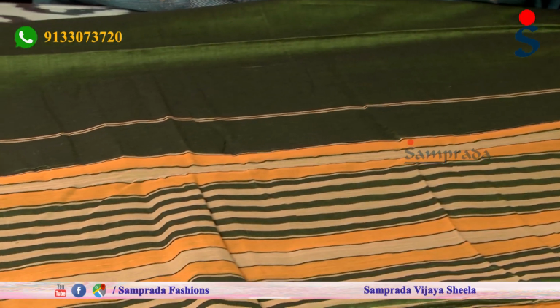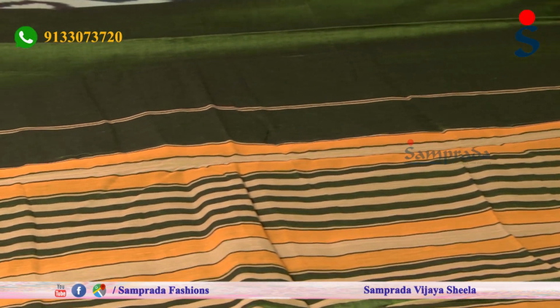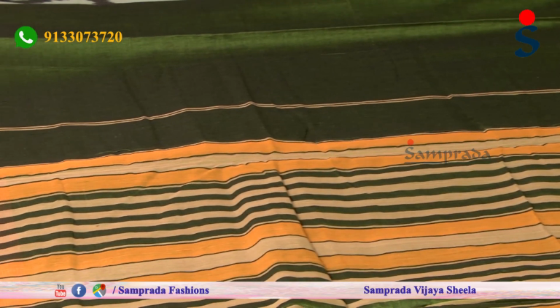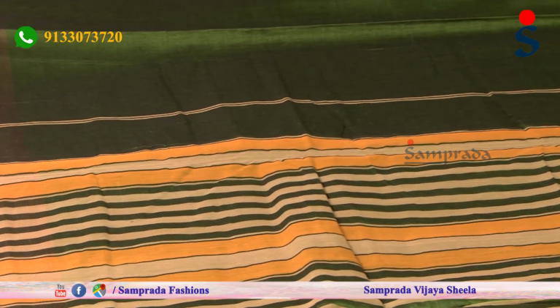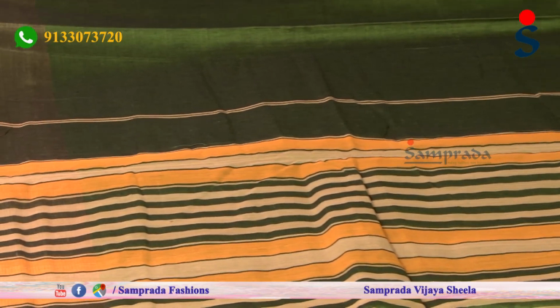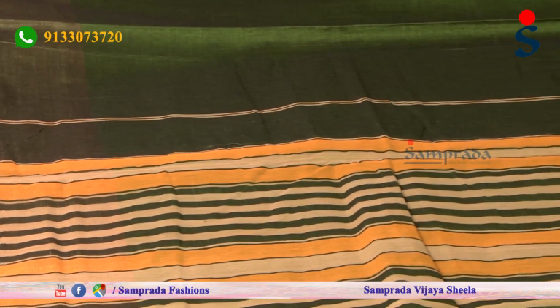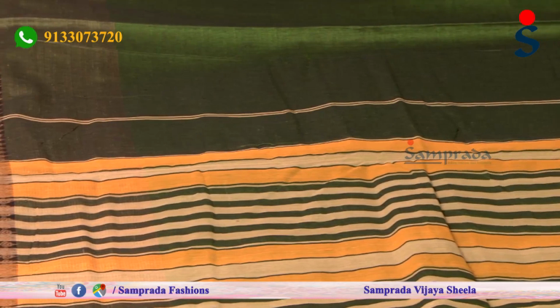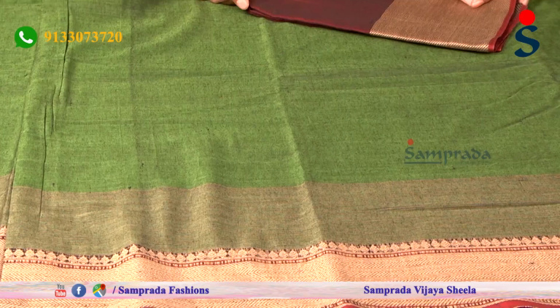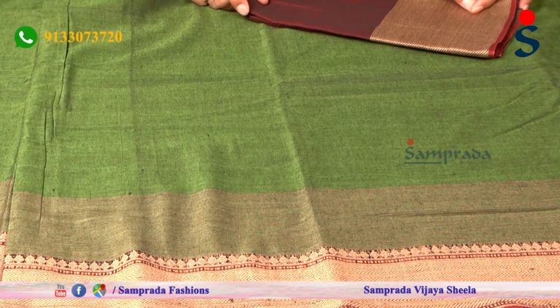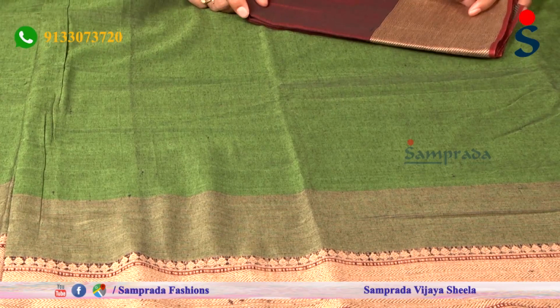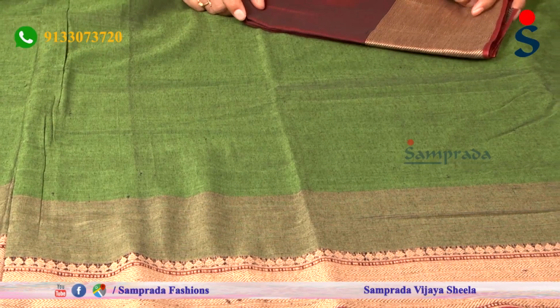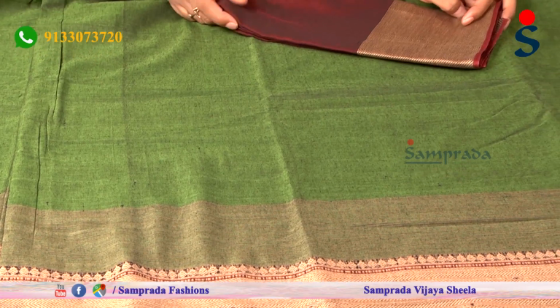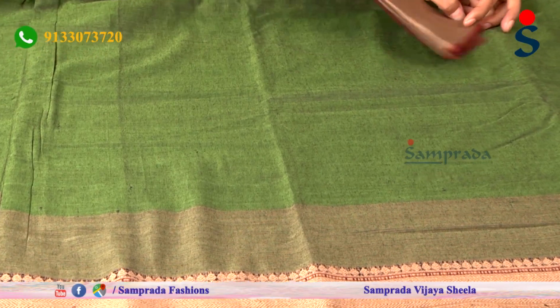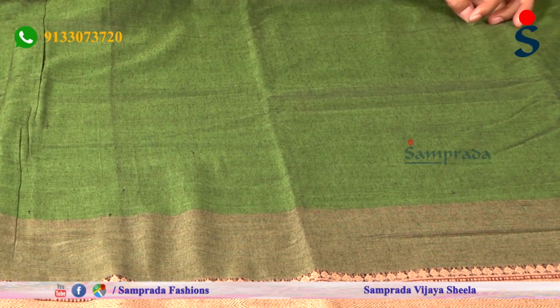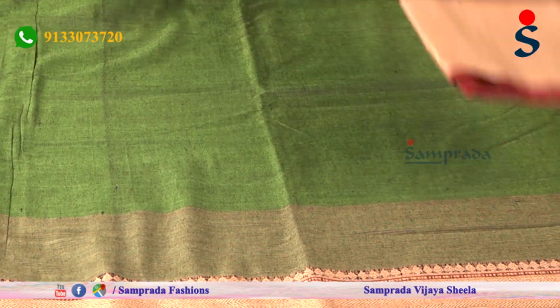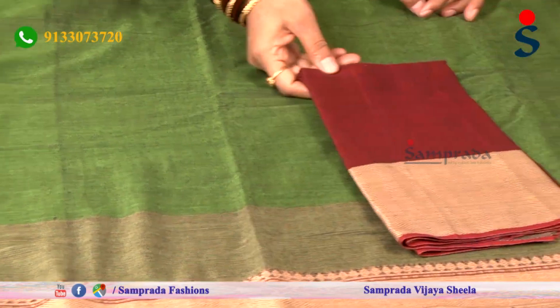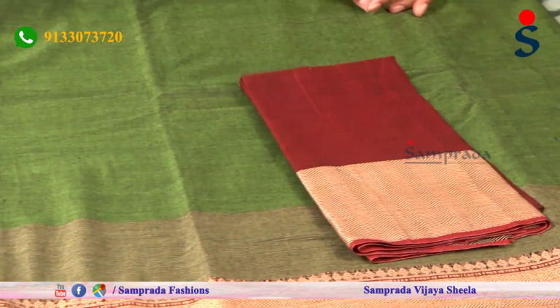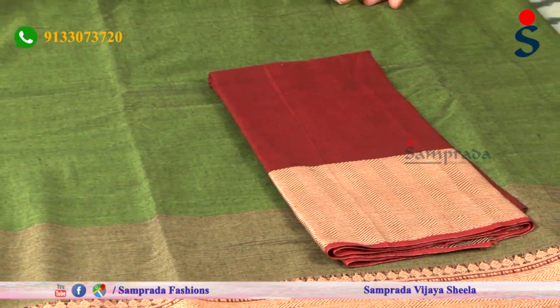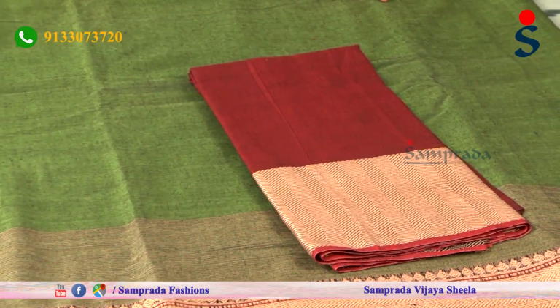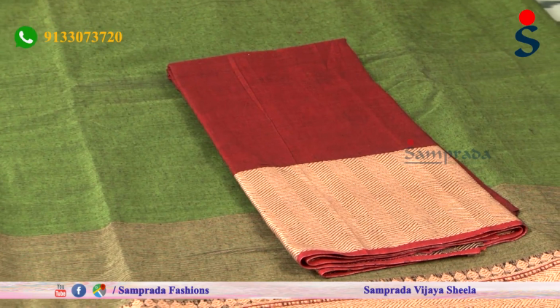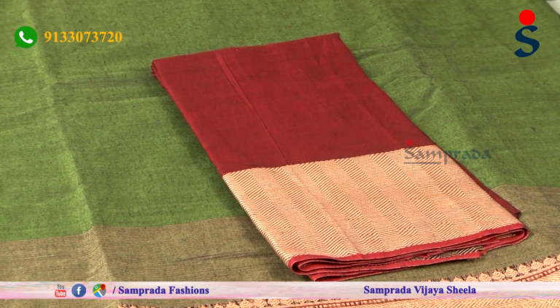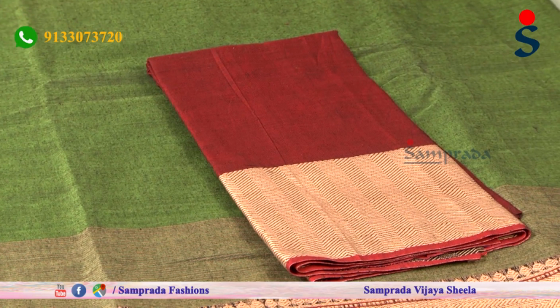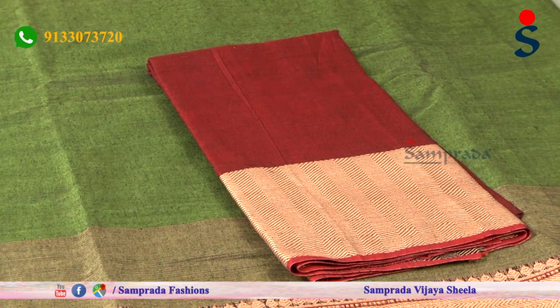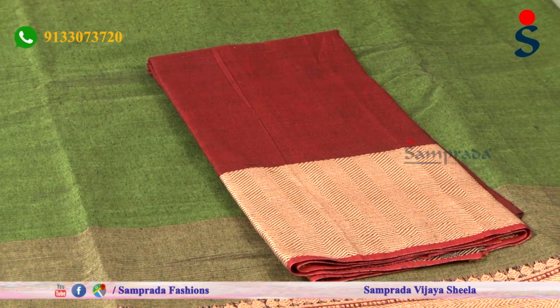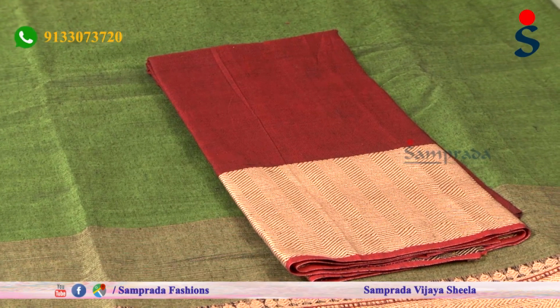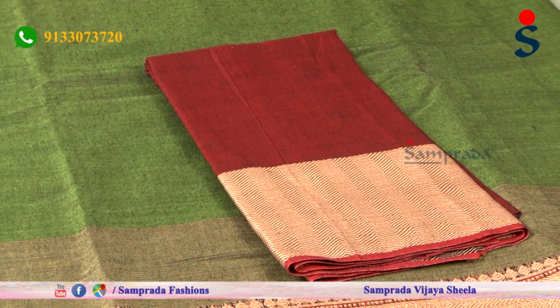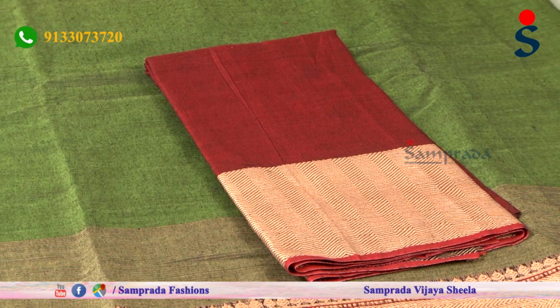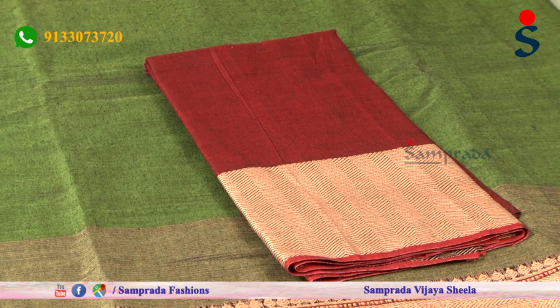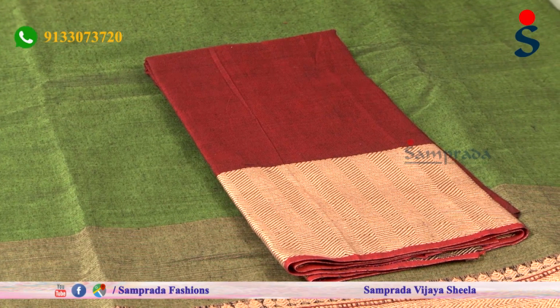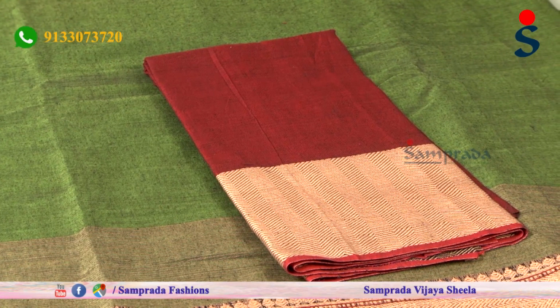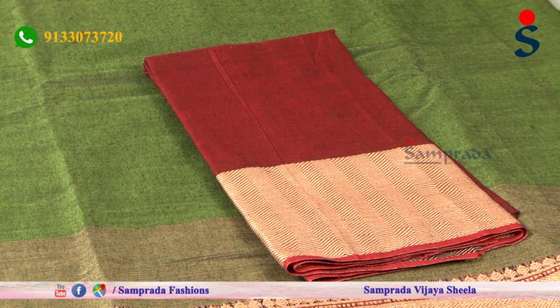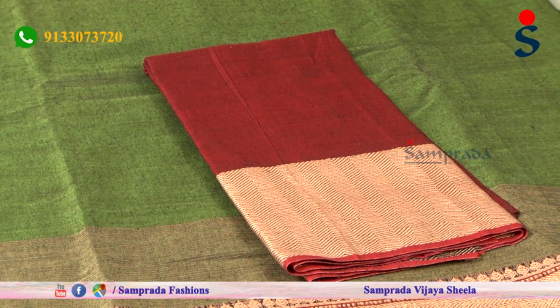The color combinations mix and match in complete contrast. The maroon color combination with jute border and thorn blouse is a perfect kai sari.